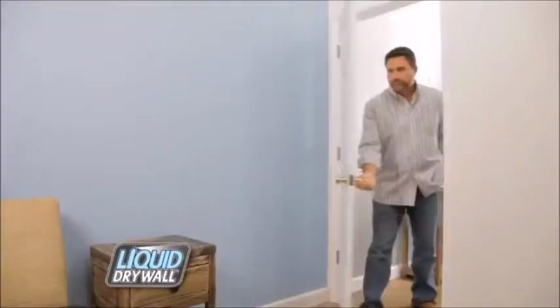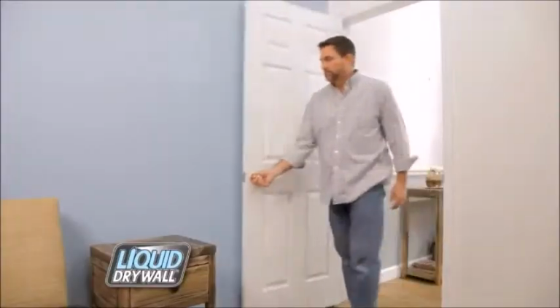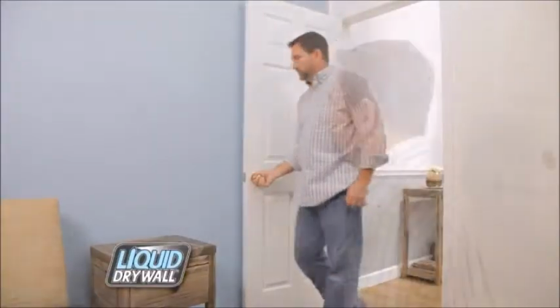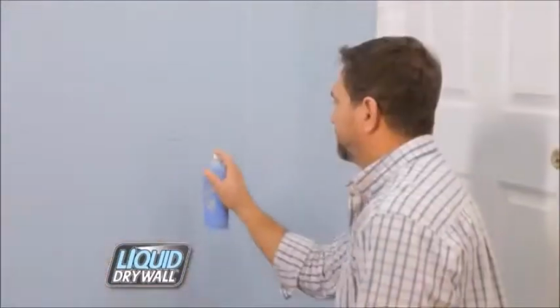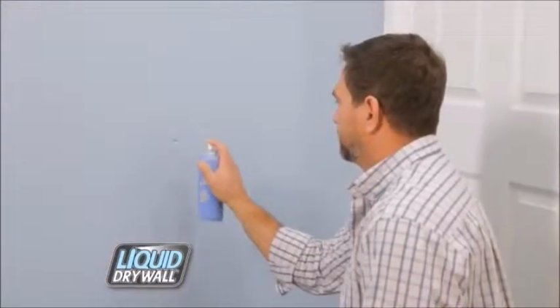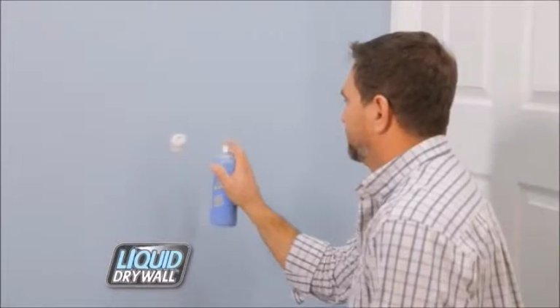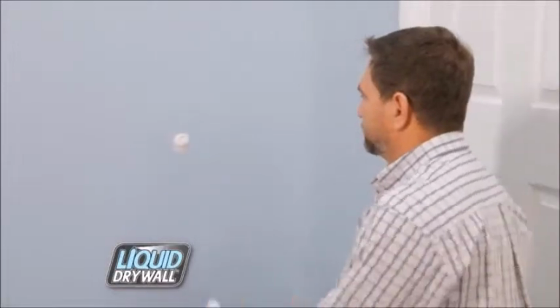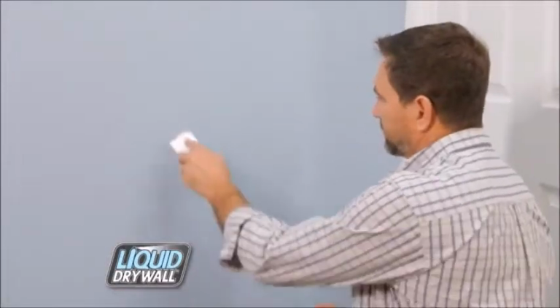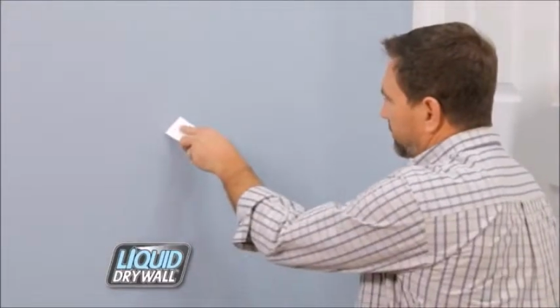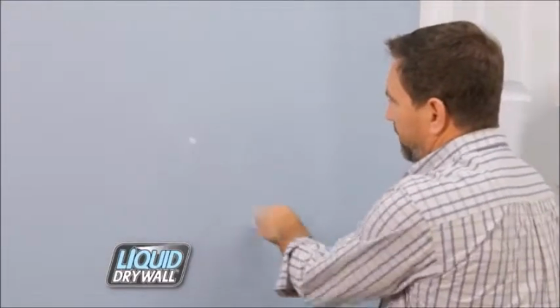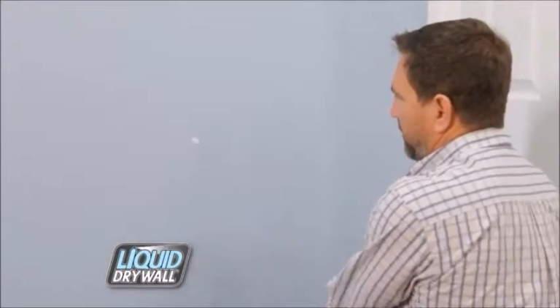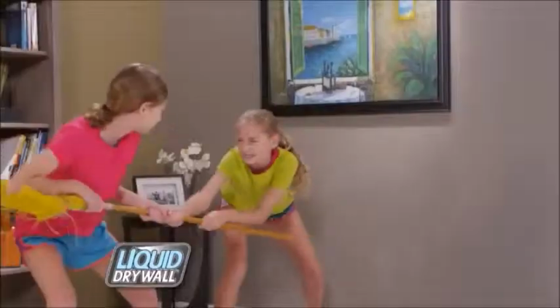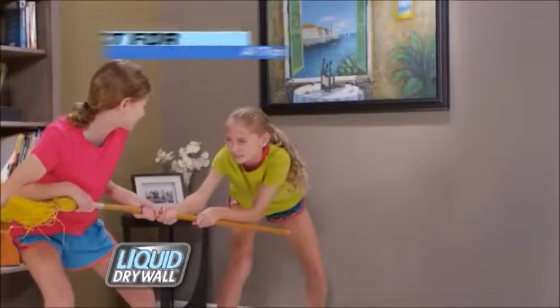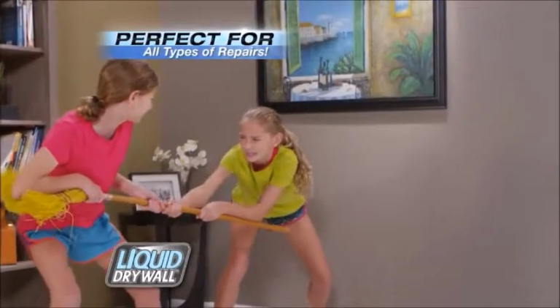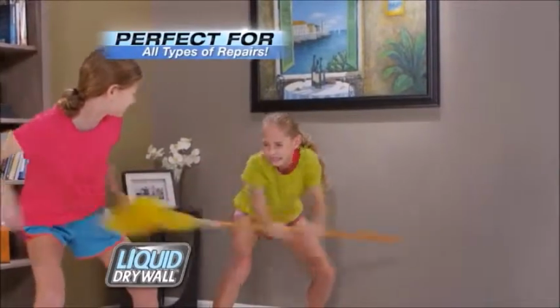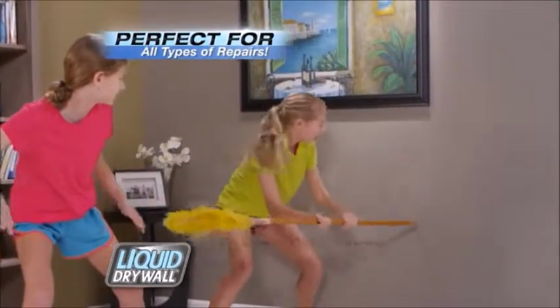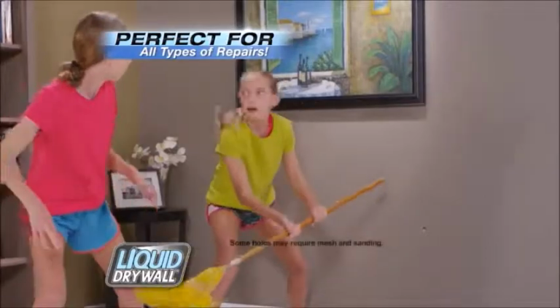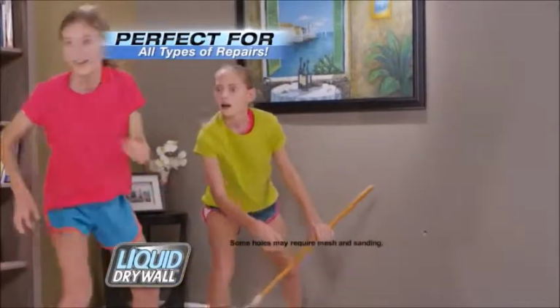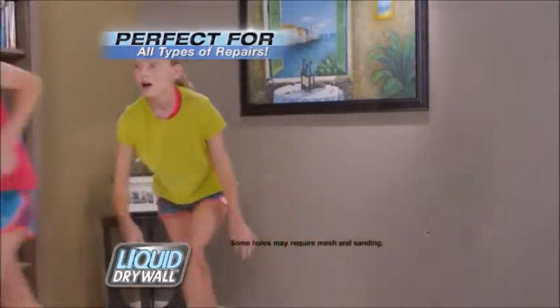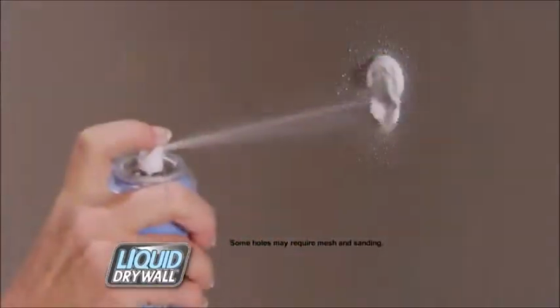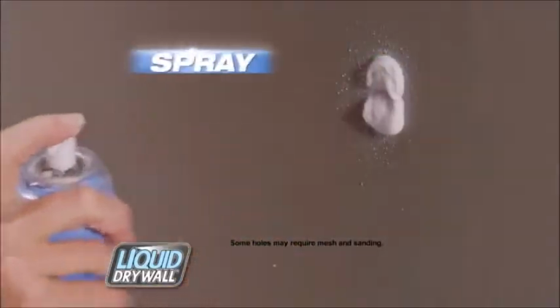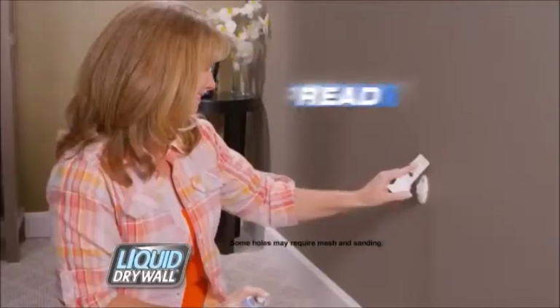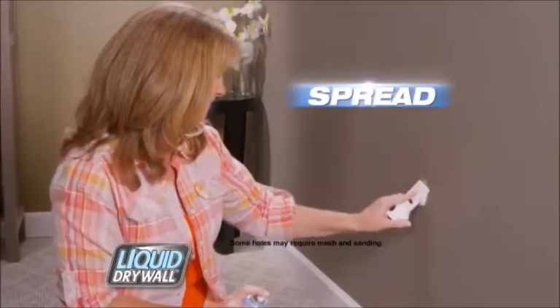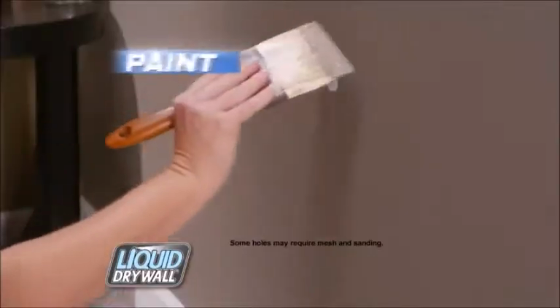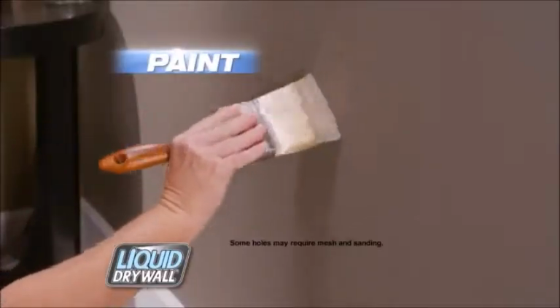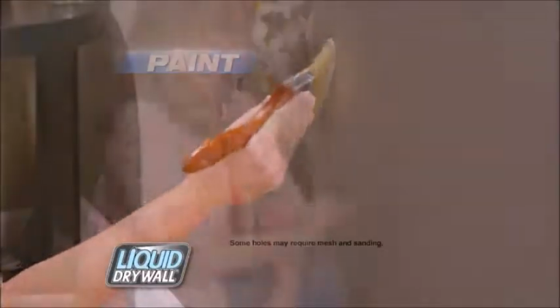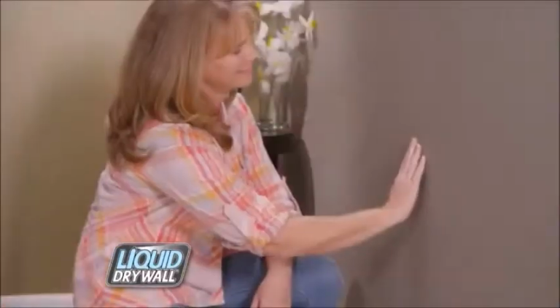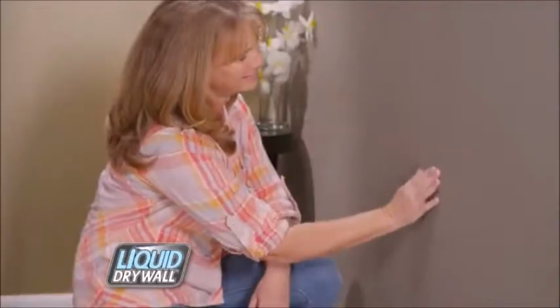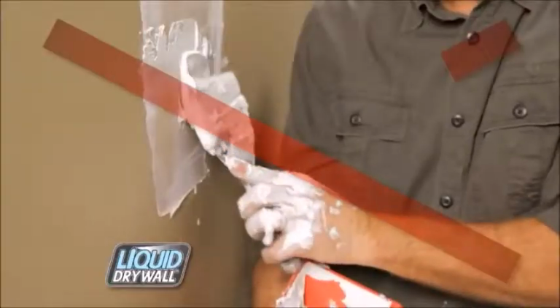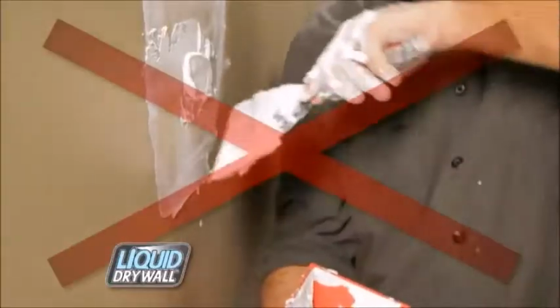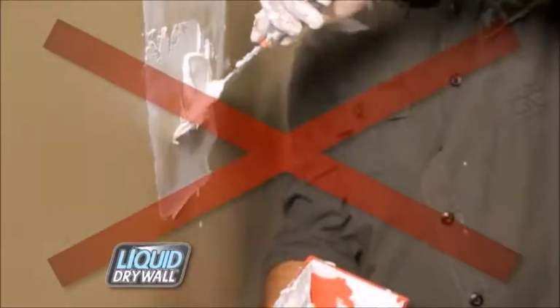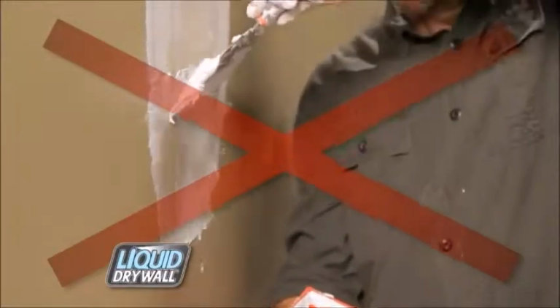Now, there's no reason to put off fixing those holes and cracks. Liquid drywall will cover anything, from simple nail holes to other medium-sized catastrophes. Simply spray, spread, and paint with liquid drywall. So say goodbye to messy spackle.